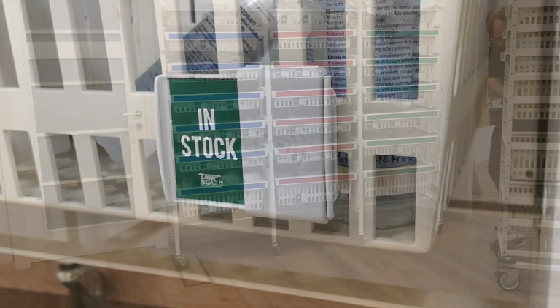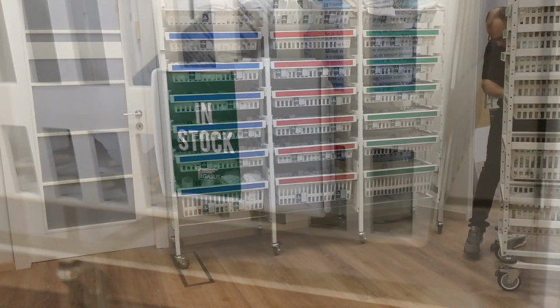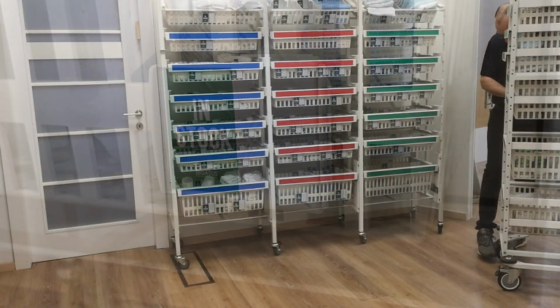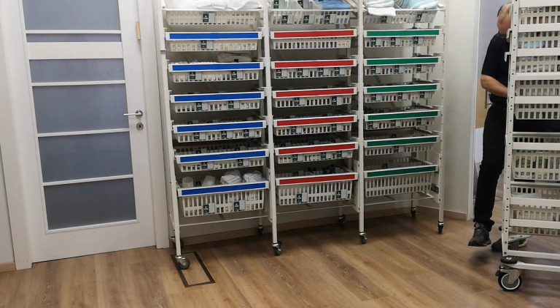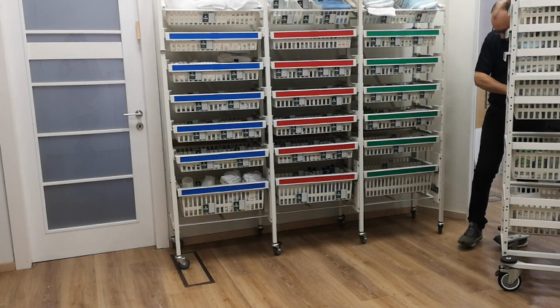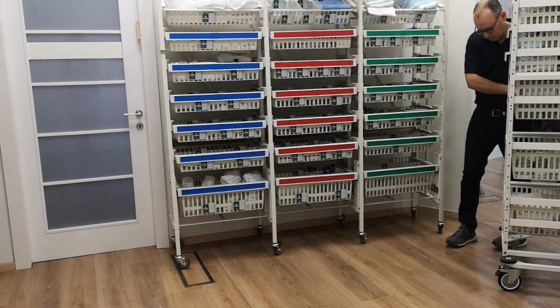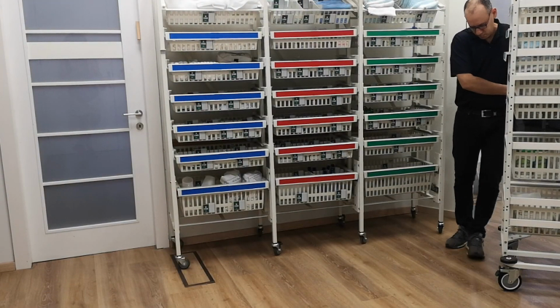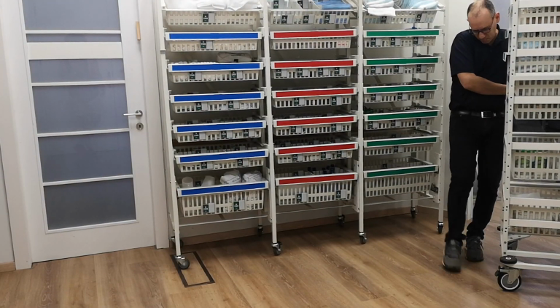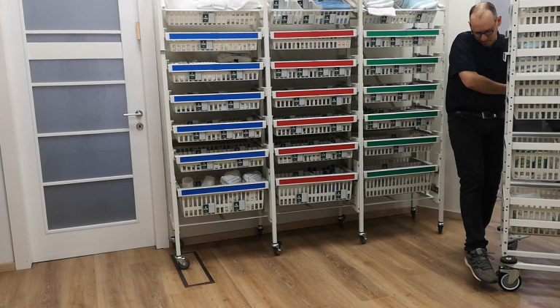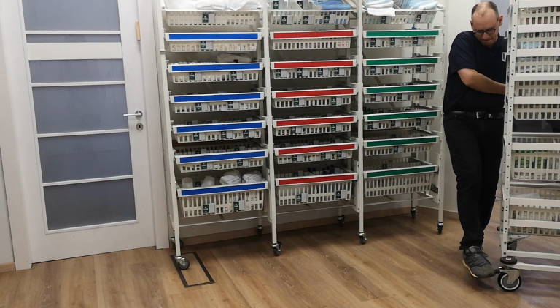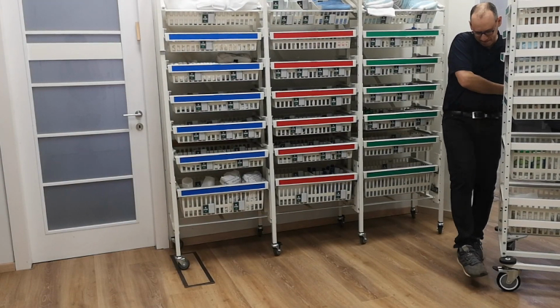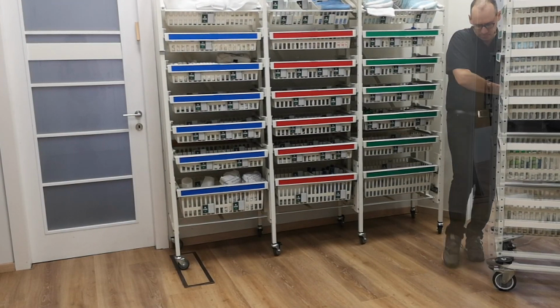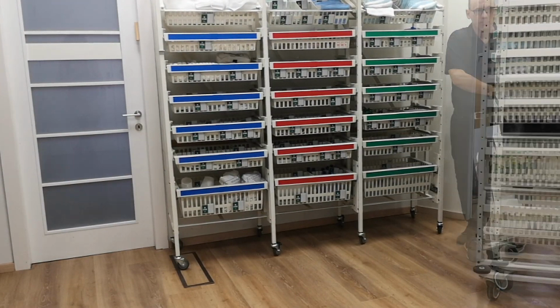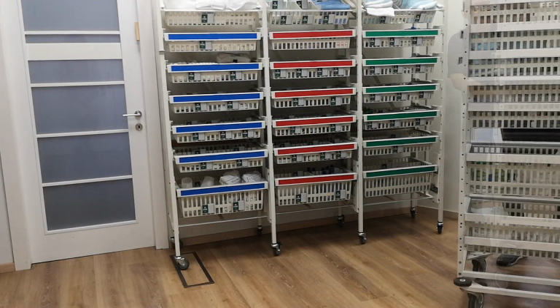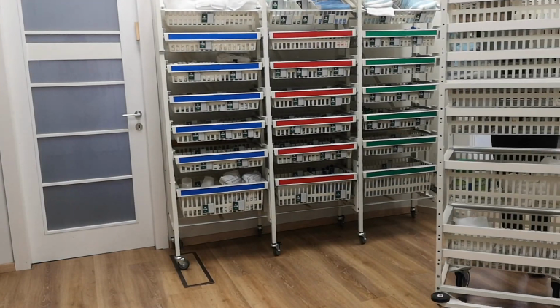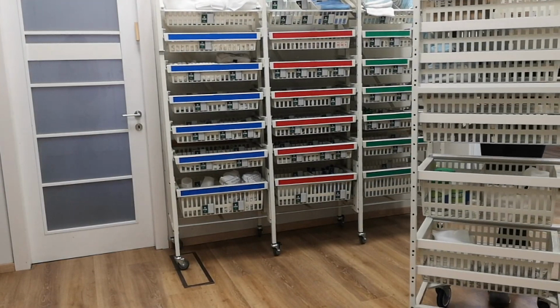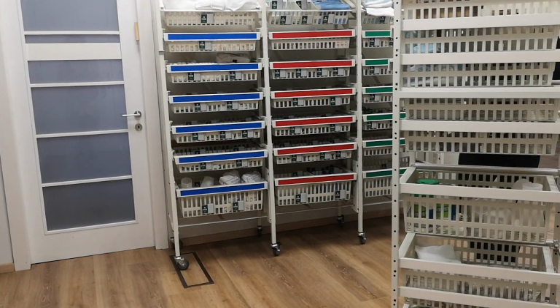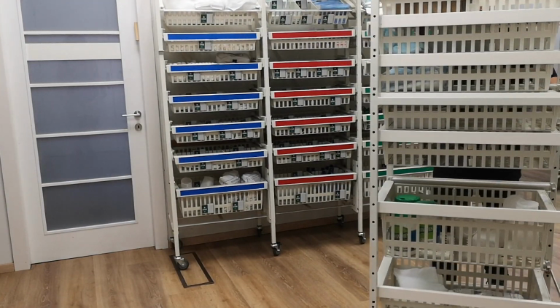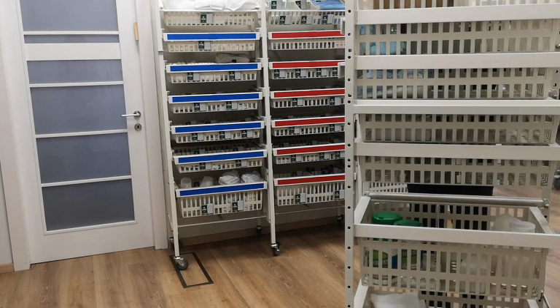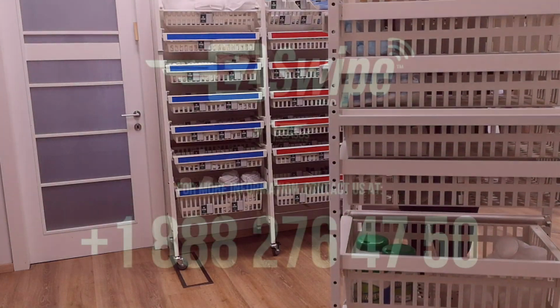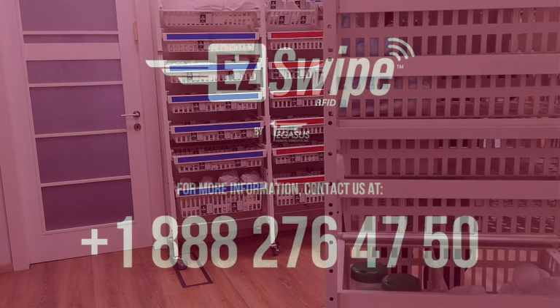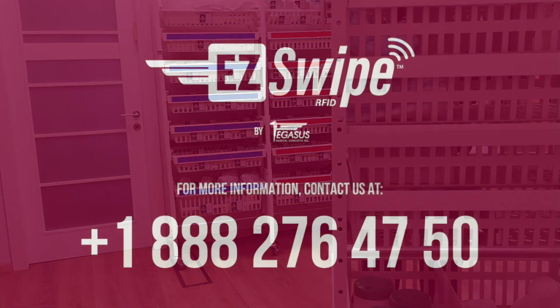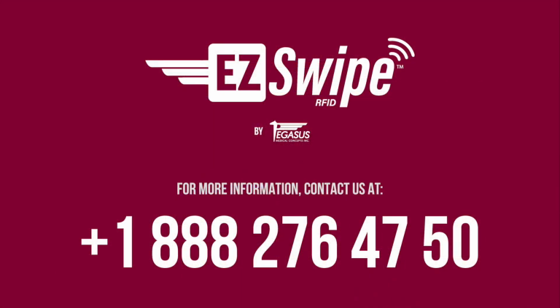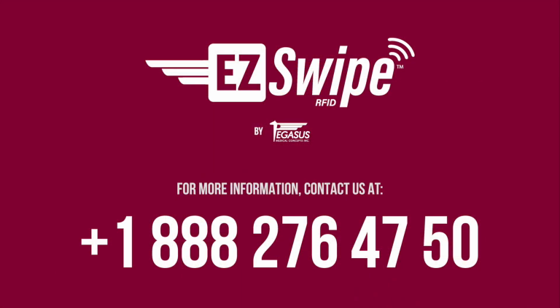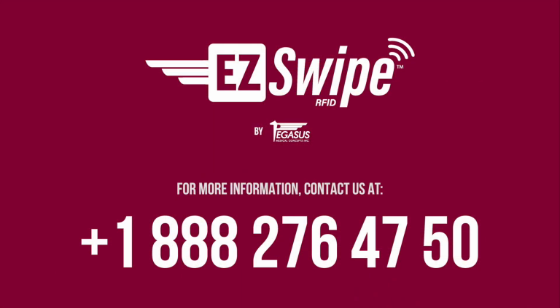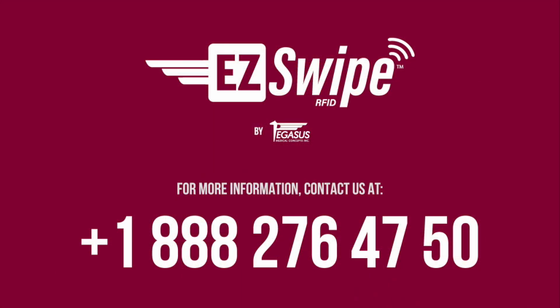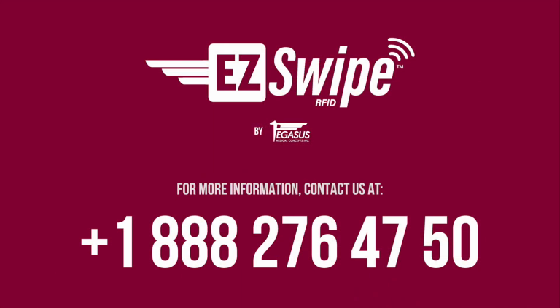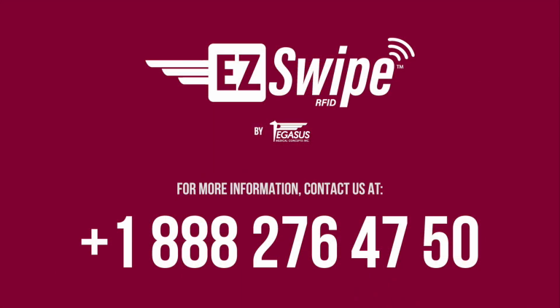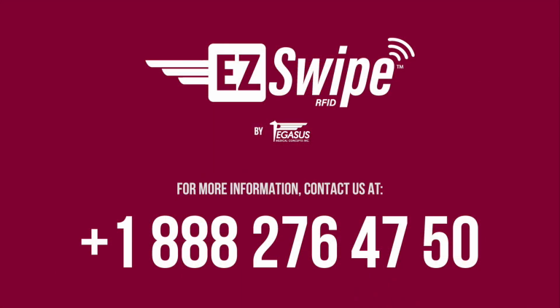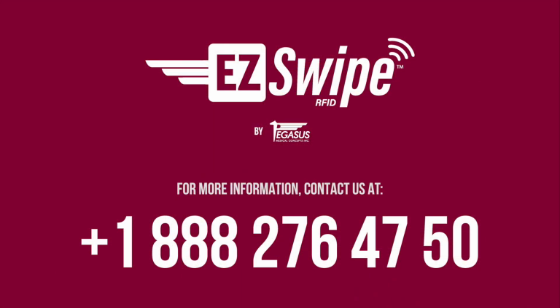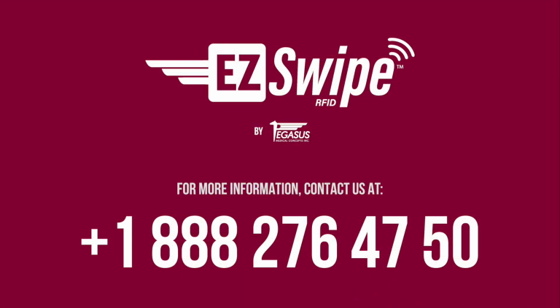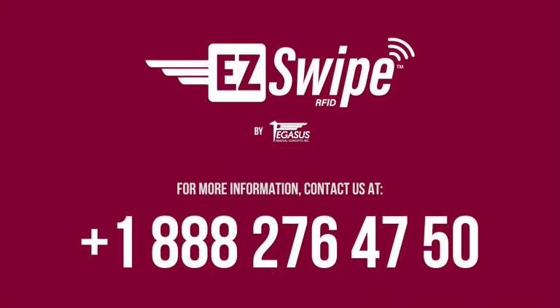For more information about EasySwipe, contact us.